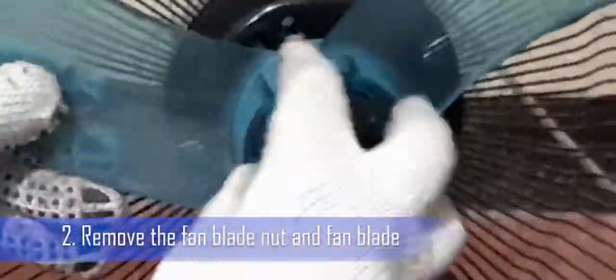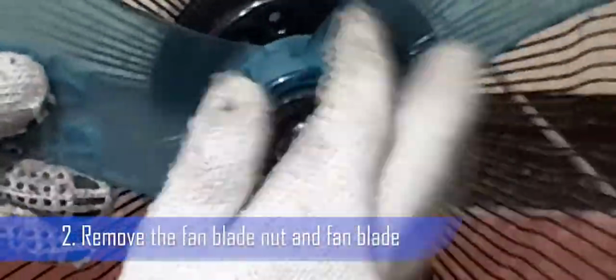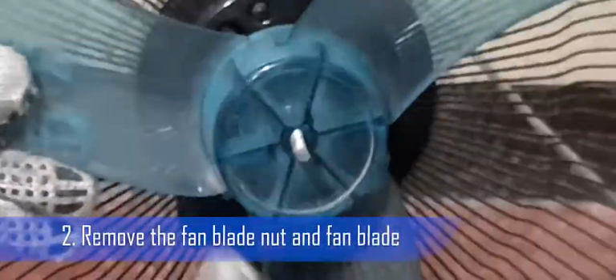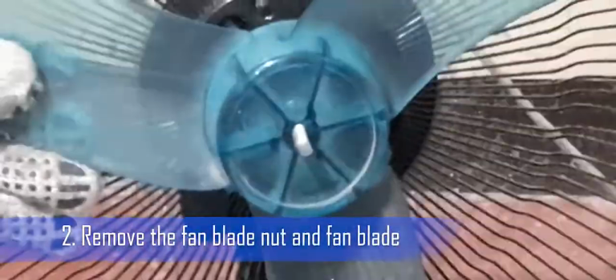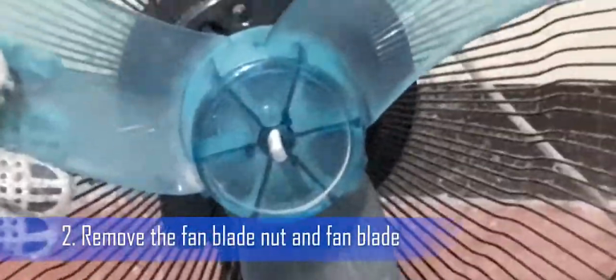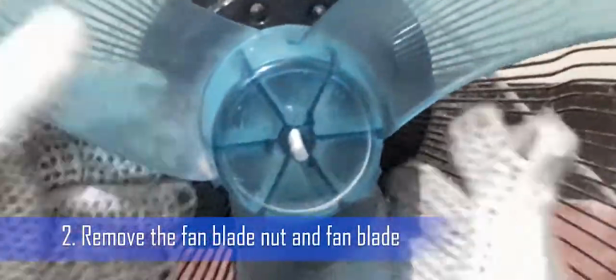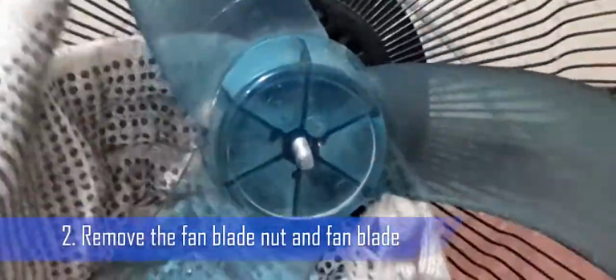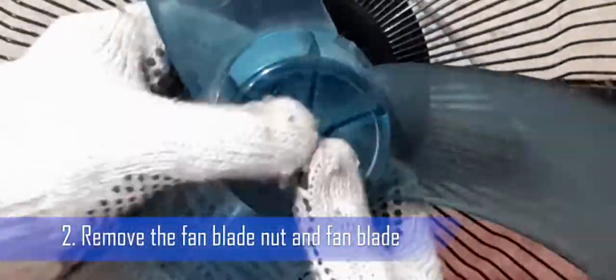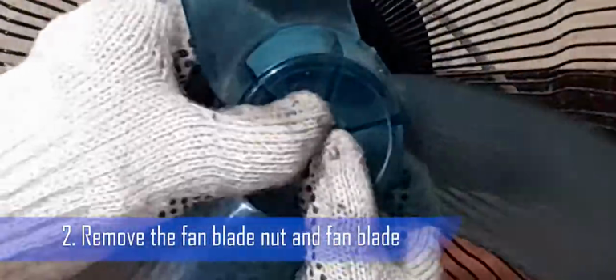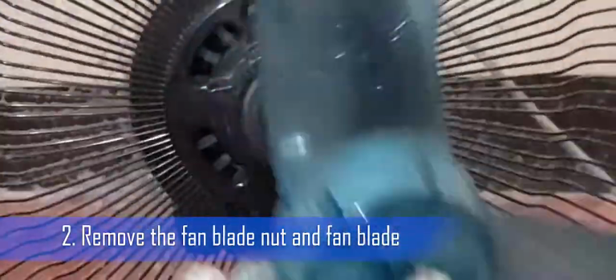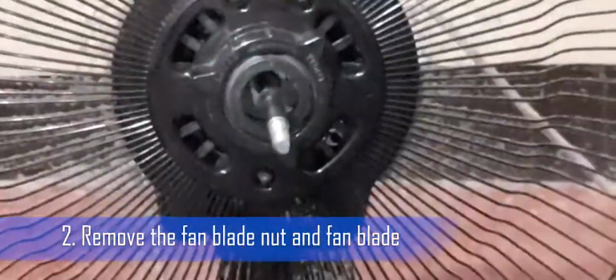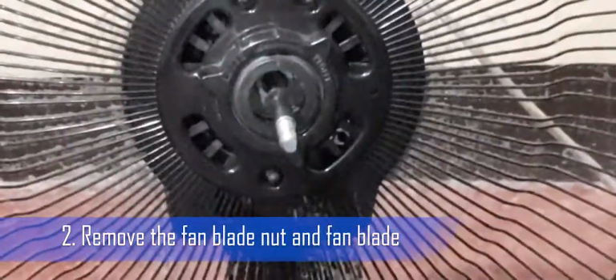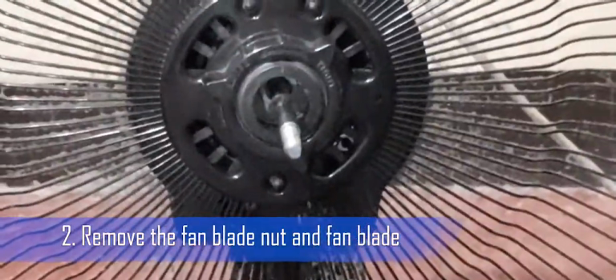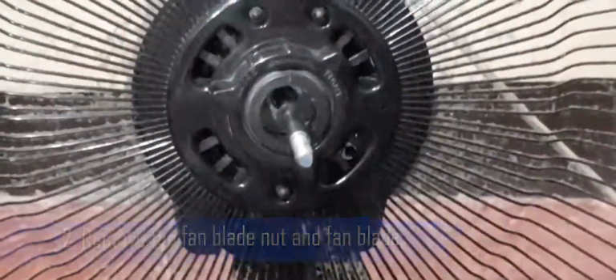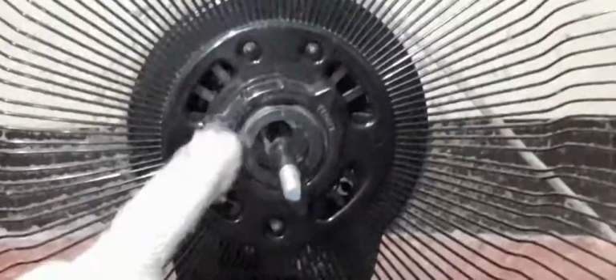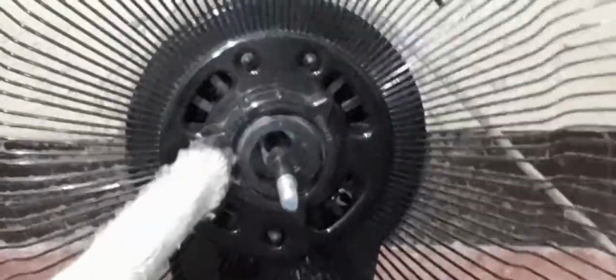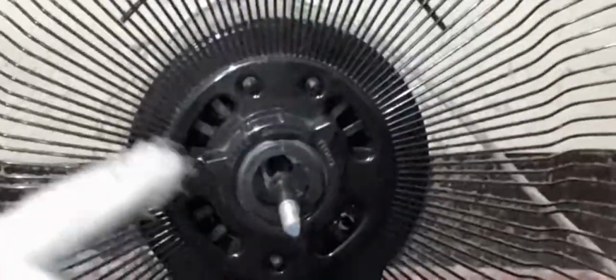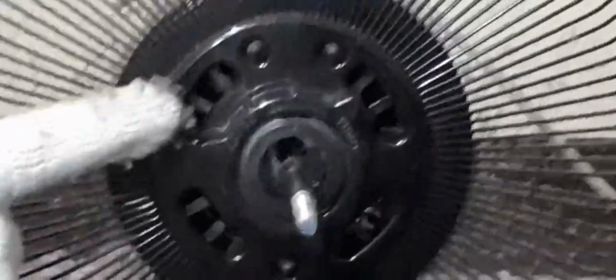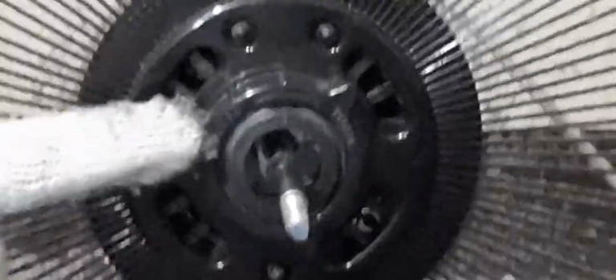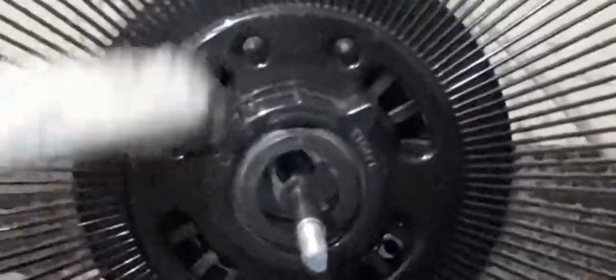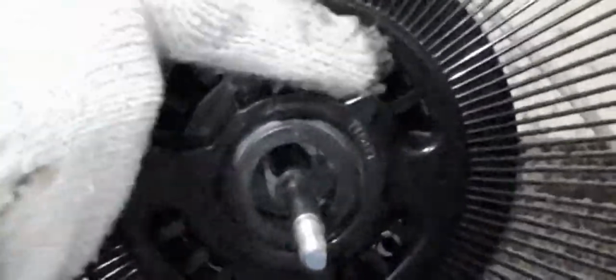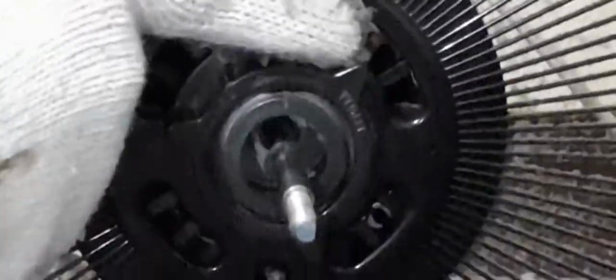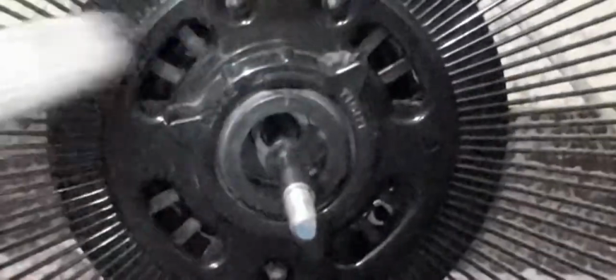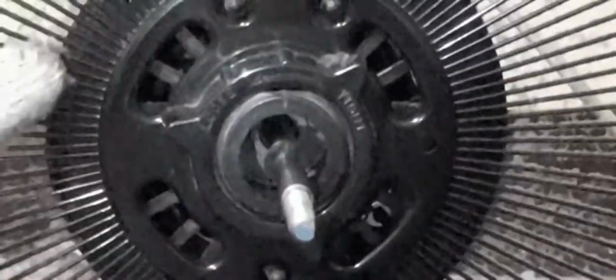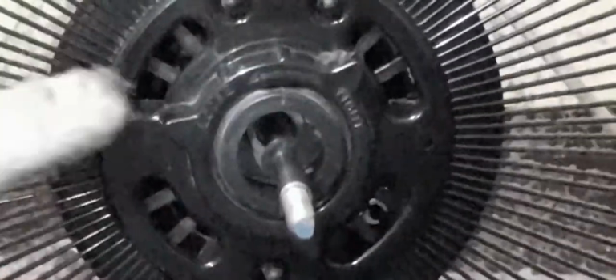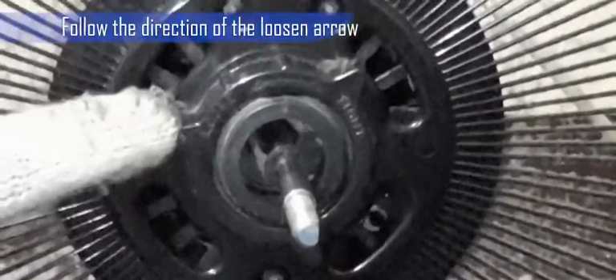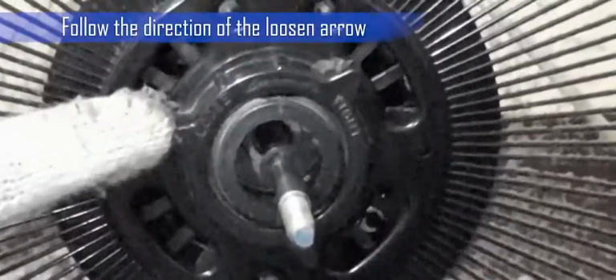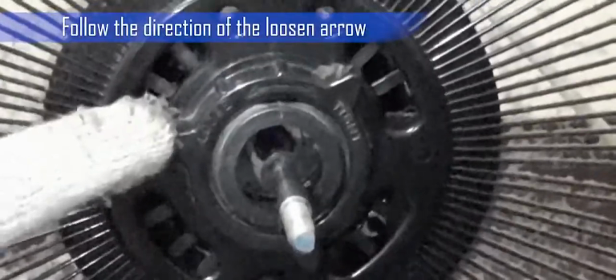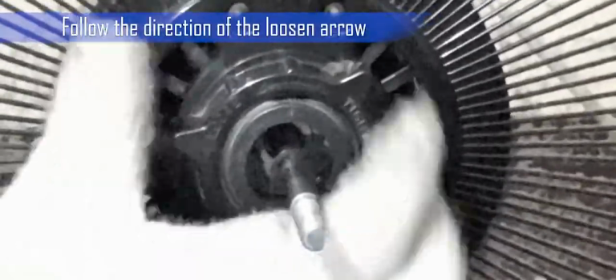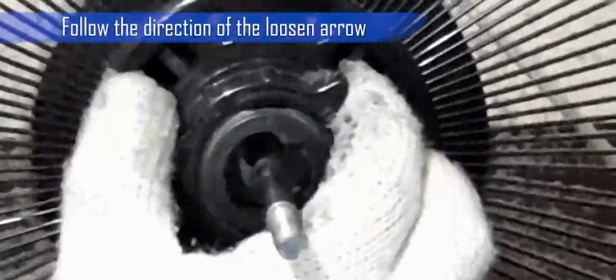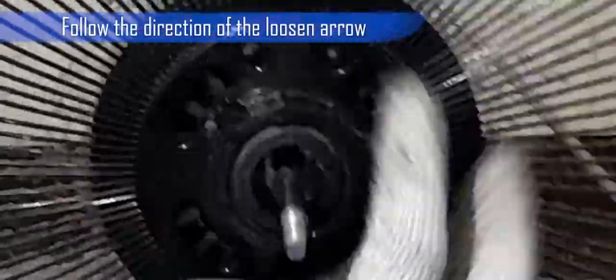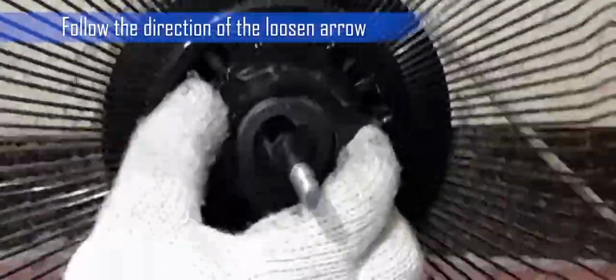Step 2: Remove the fan blade knot and the fan blade. You will see a guard knot that holds the rear guard in place. Notice the direction where you will turn the knot to loosen it.